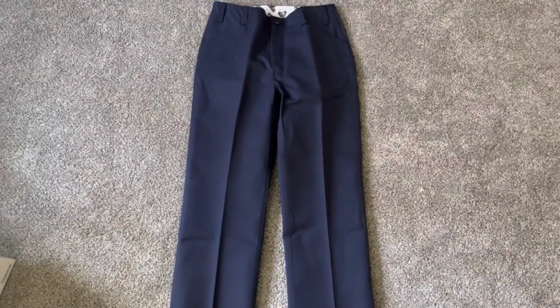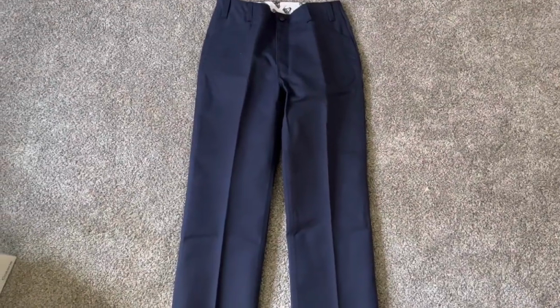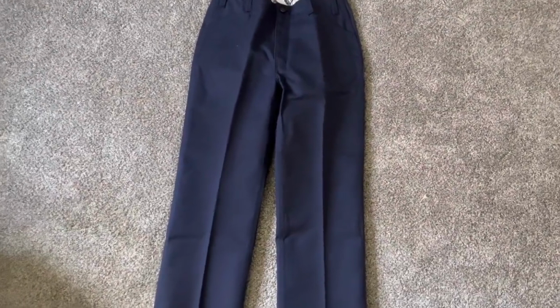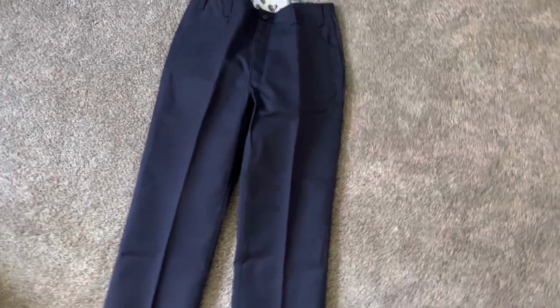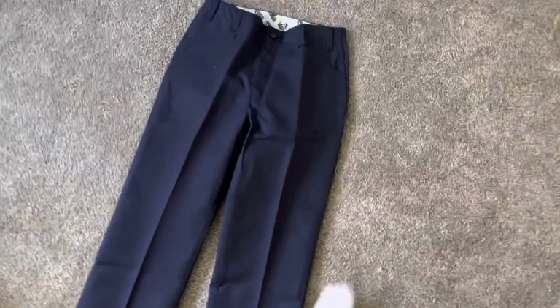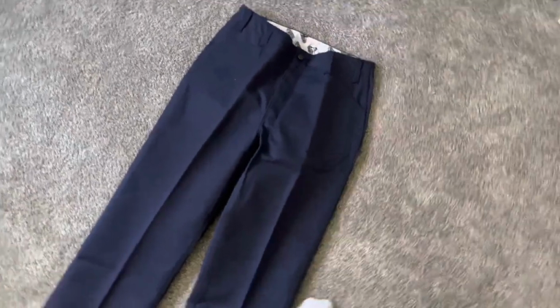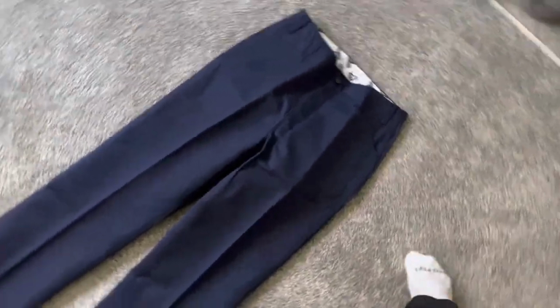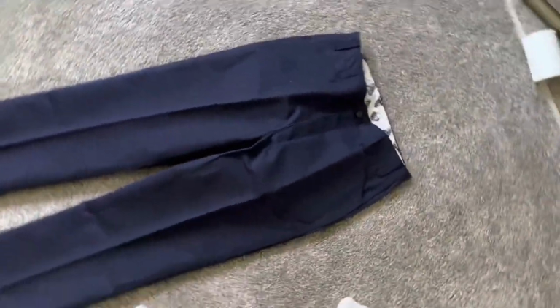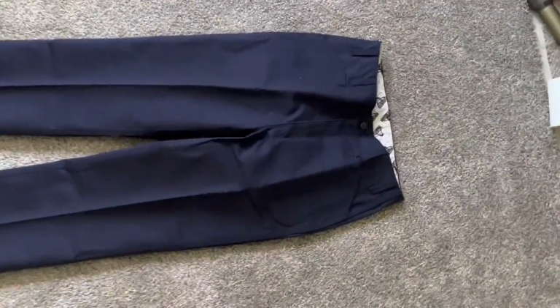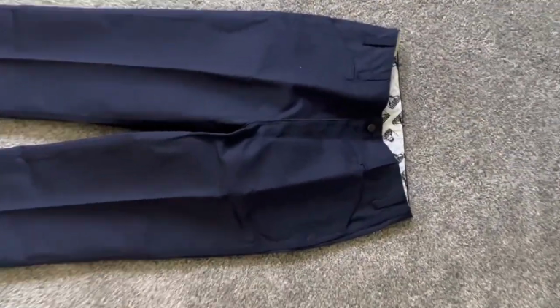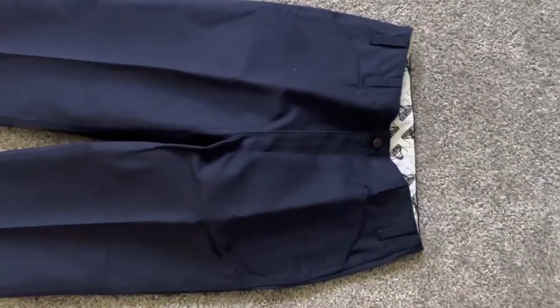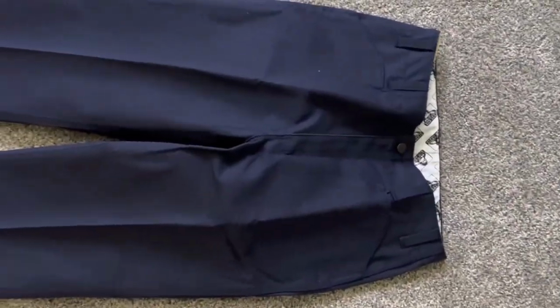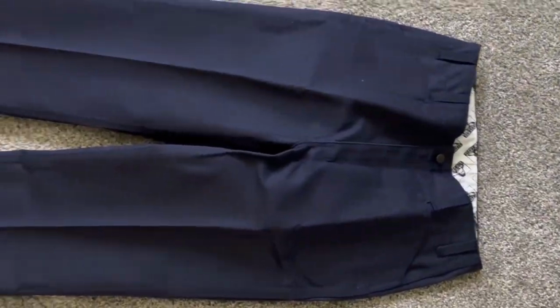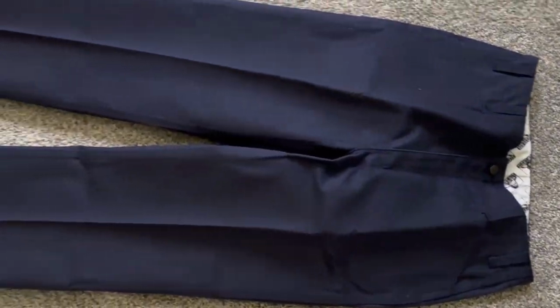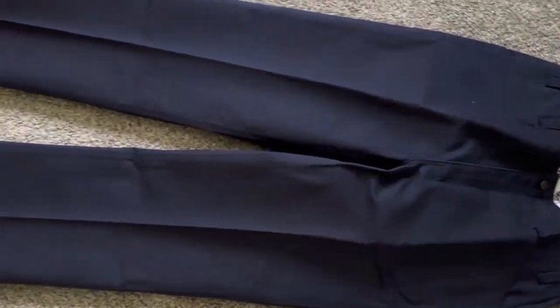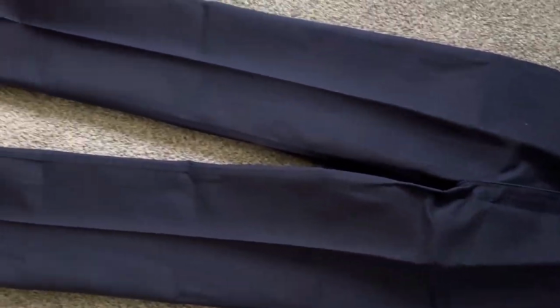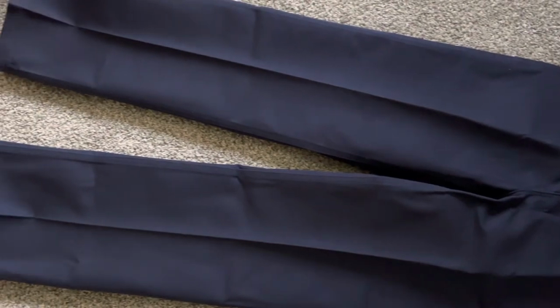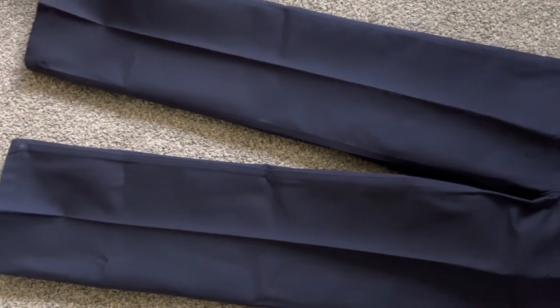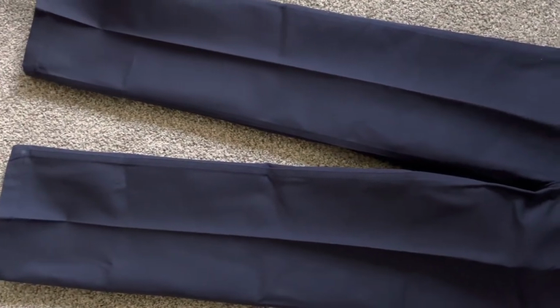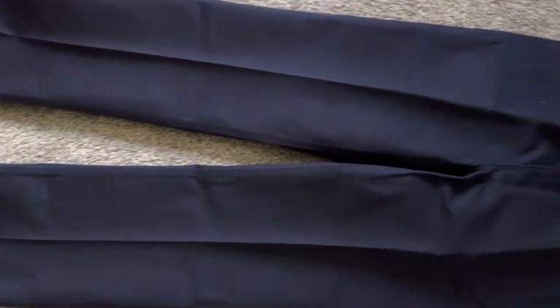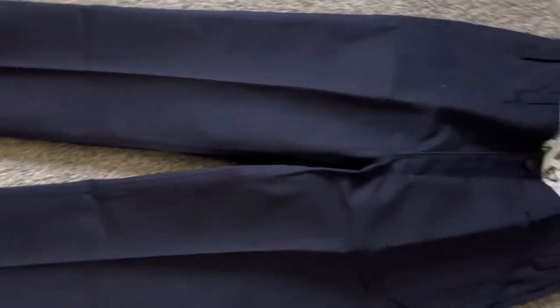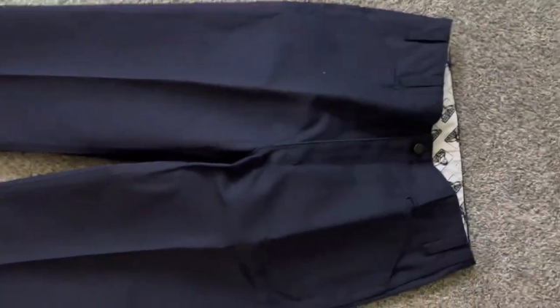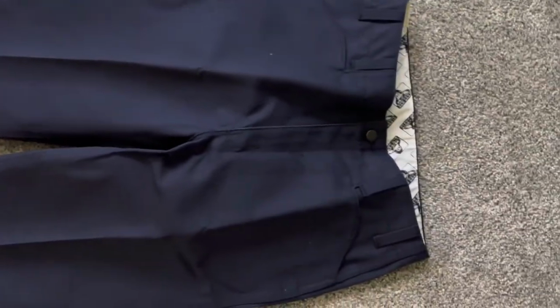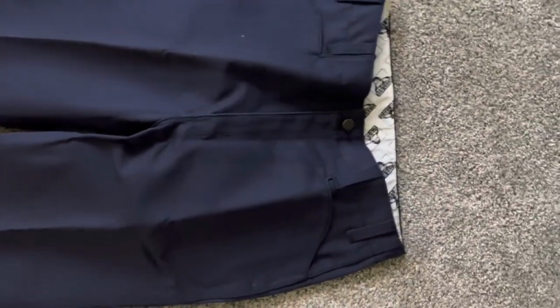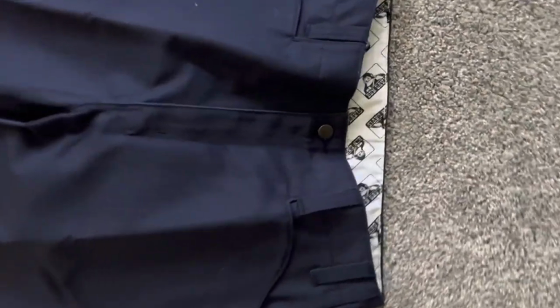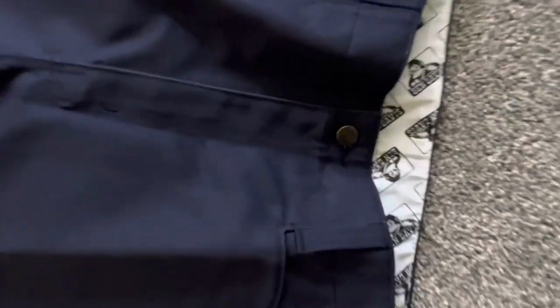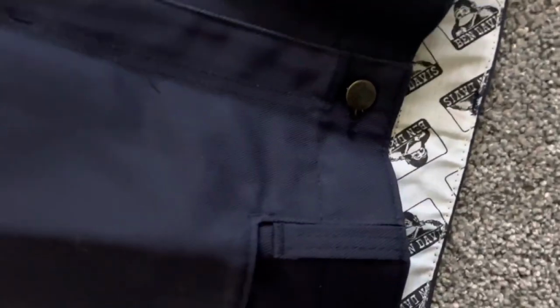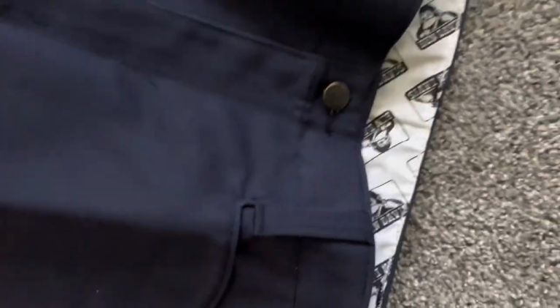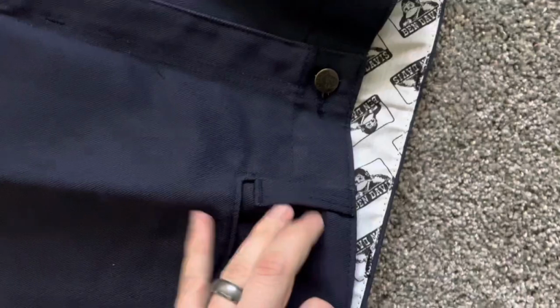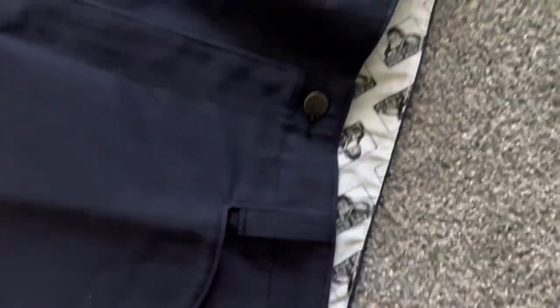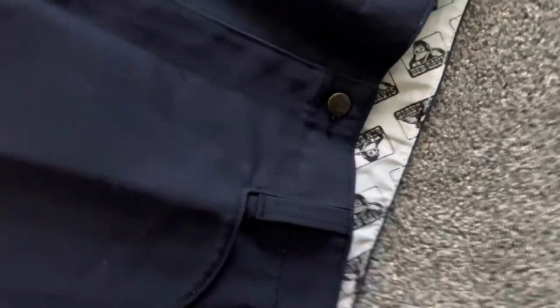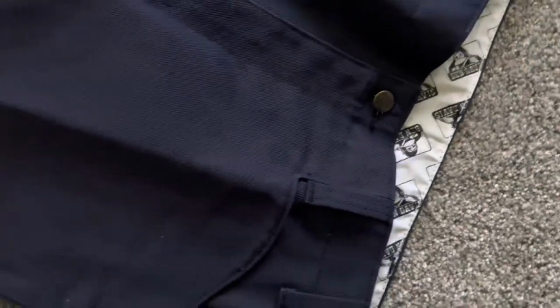Super comfortable, durable as always. Perfect for working, skating, welding, whatever — every day. You can get the khaki color if you work in an office.